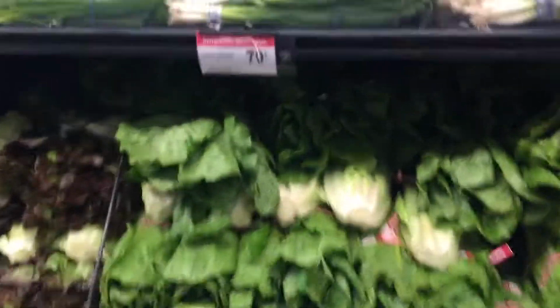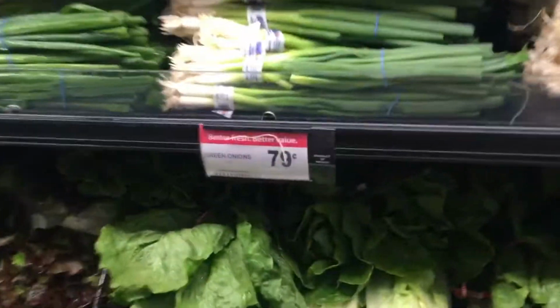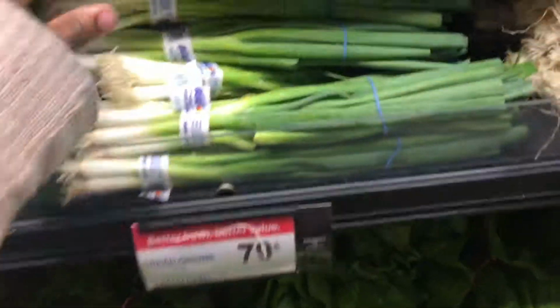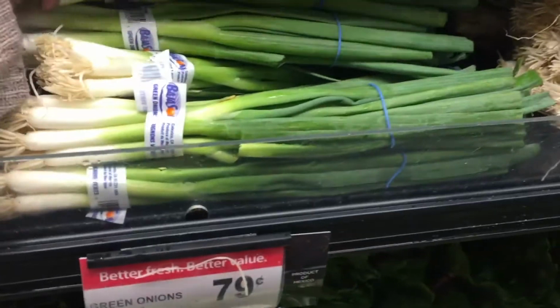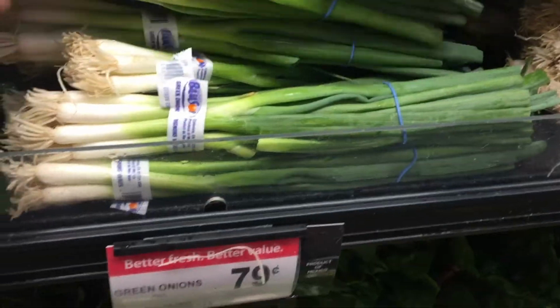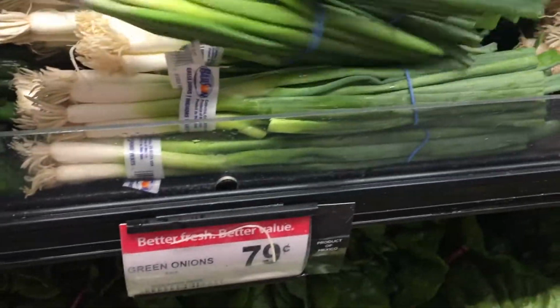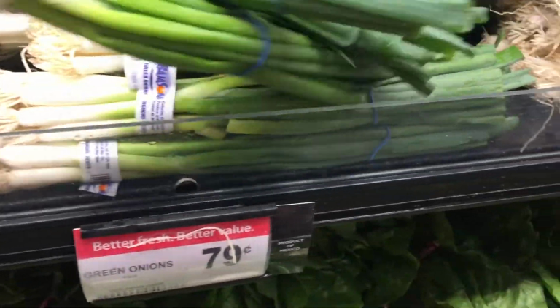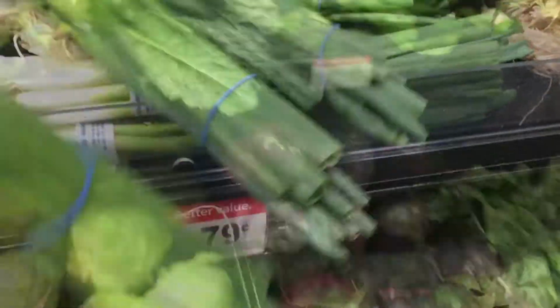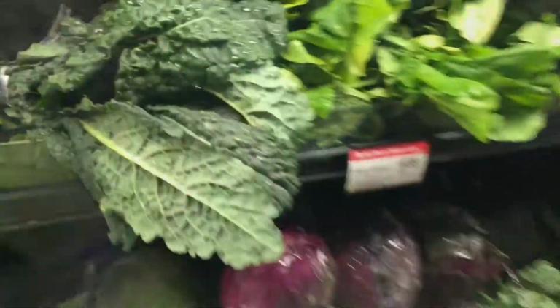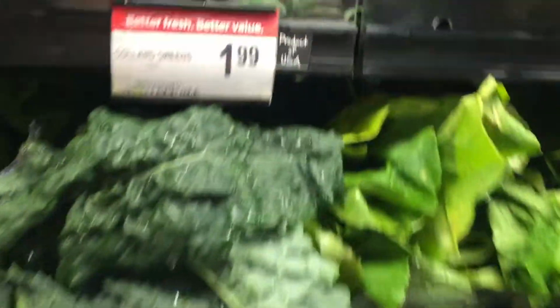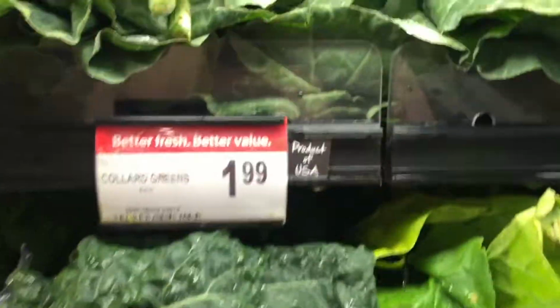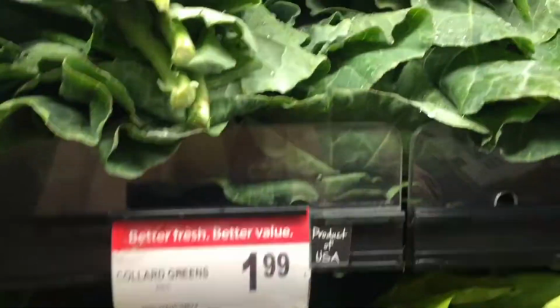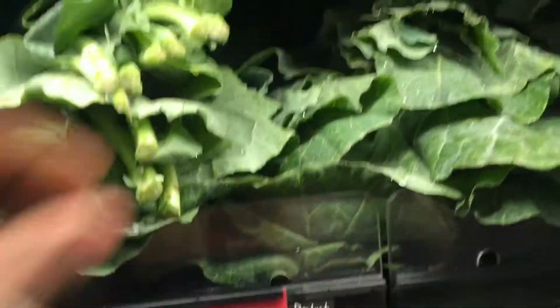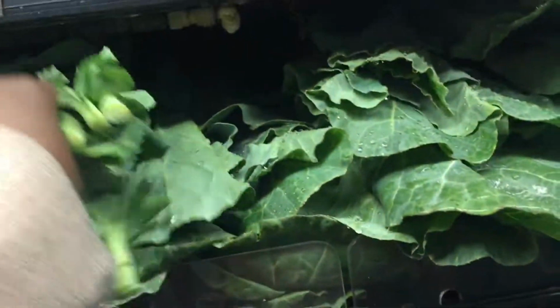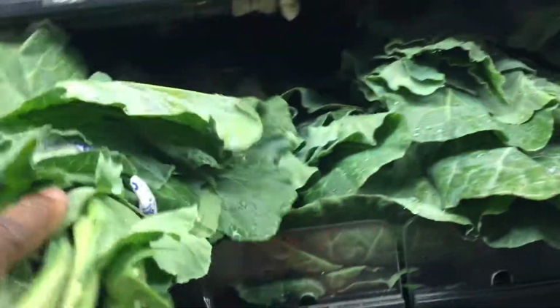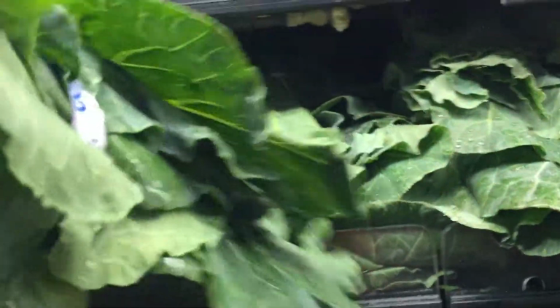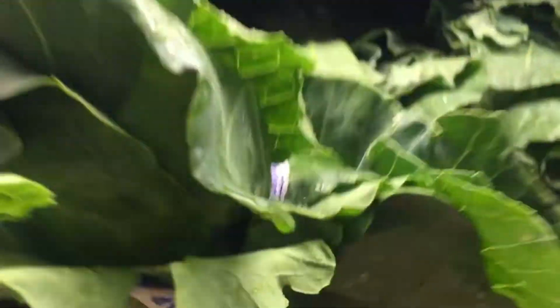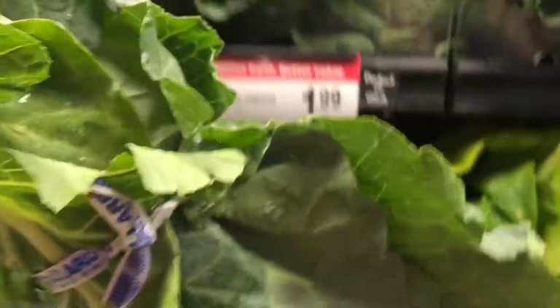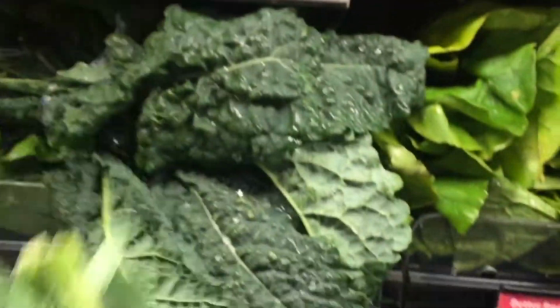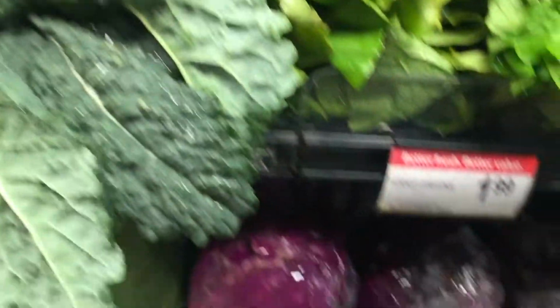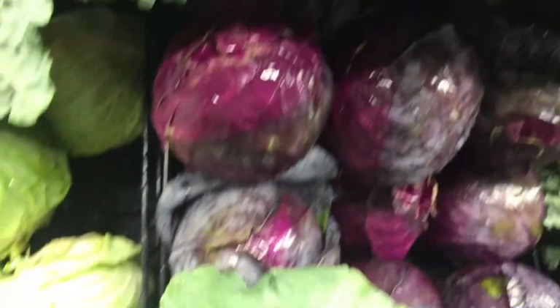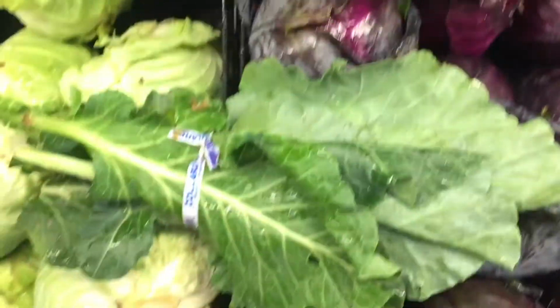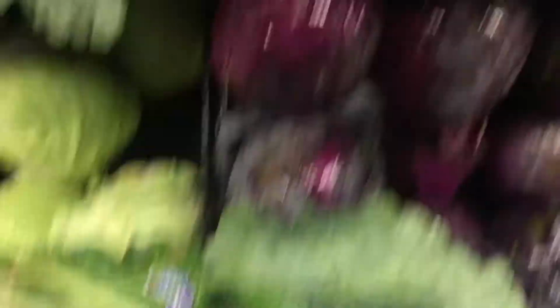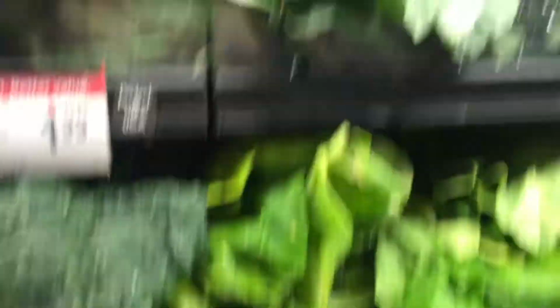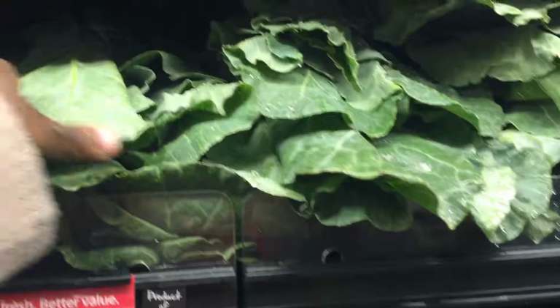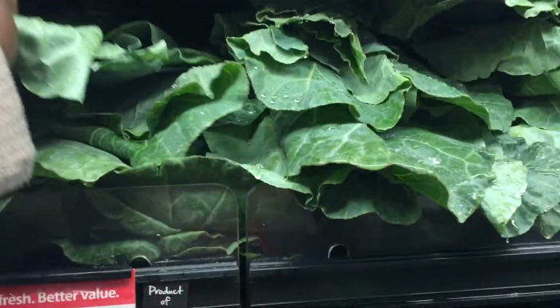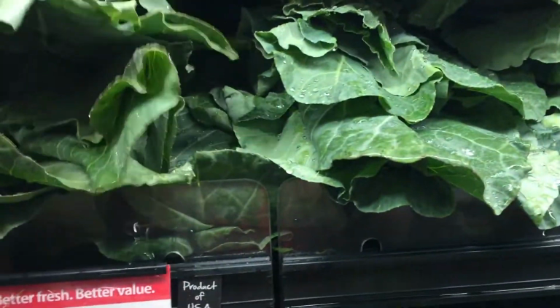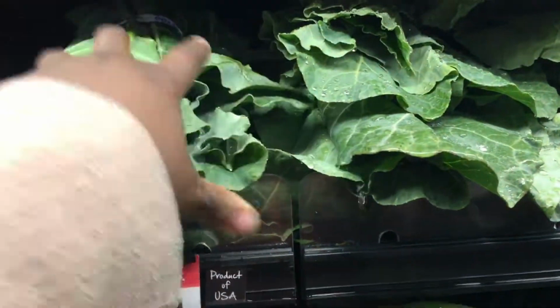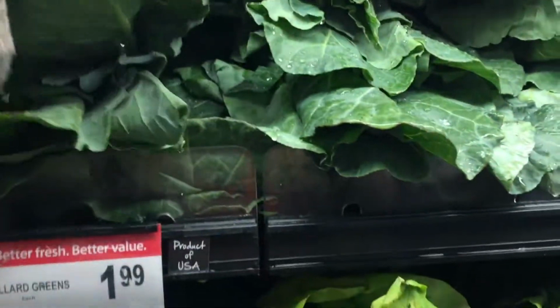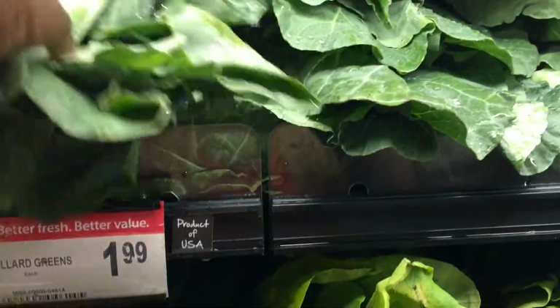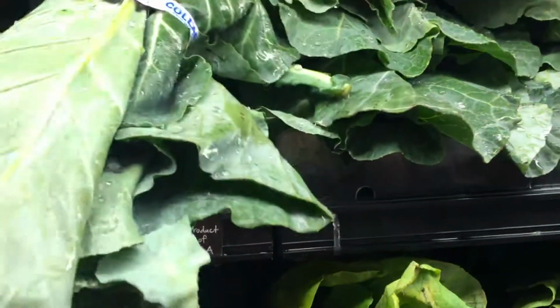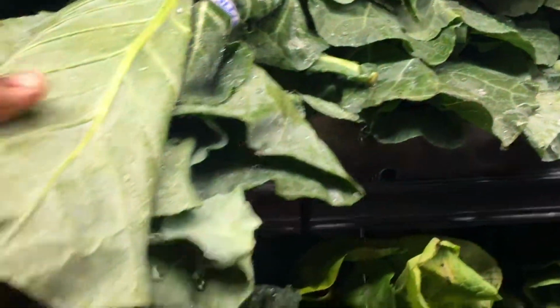They didn't have any of the stuff I was looking for as far as what was in stock, so I decided to do a different video for you guys tomorrow and it includes collard greens. Be sure to subscribe and you'll see that video tomorrow.